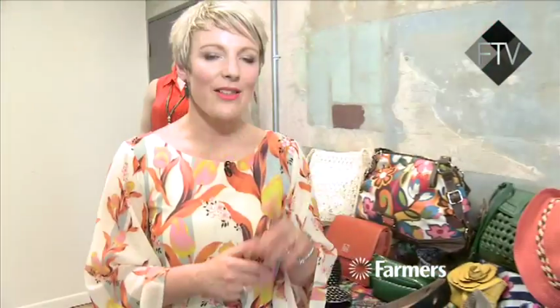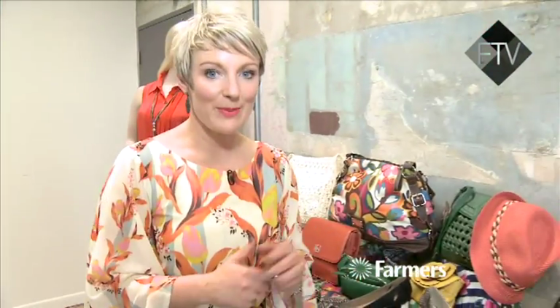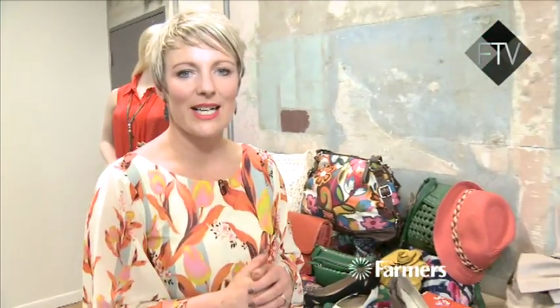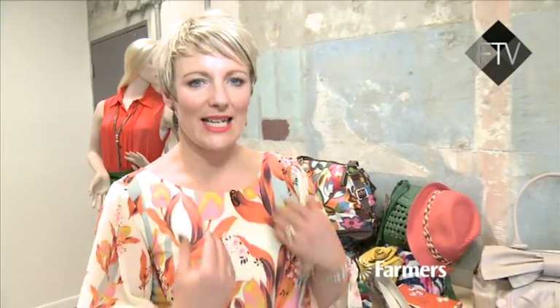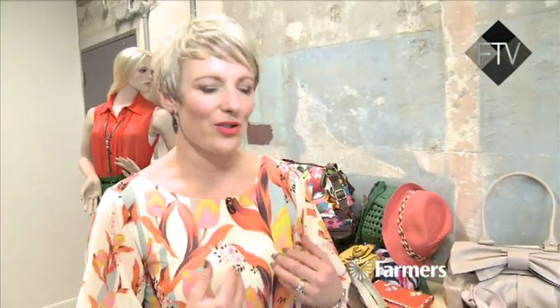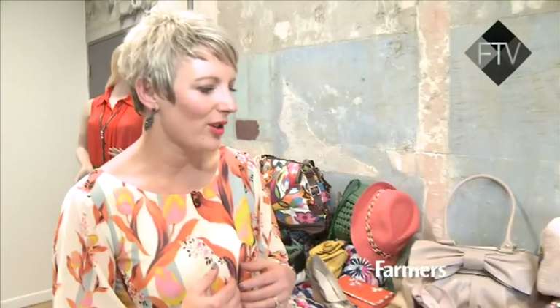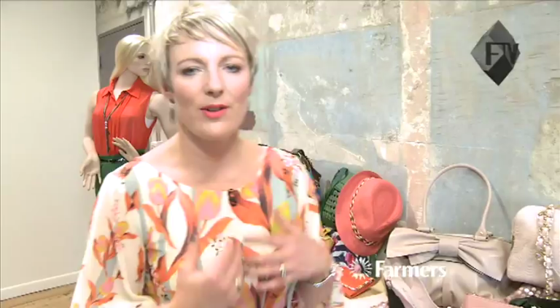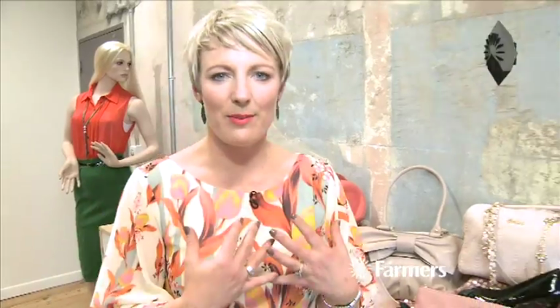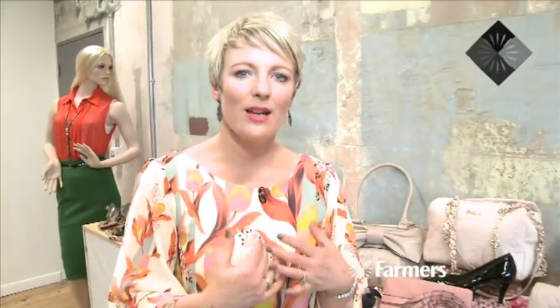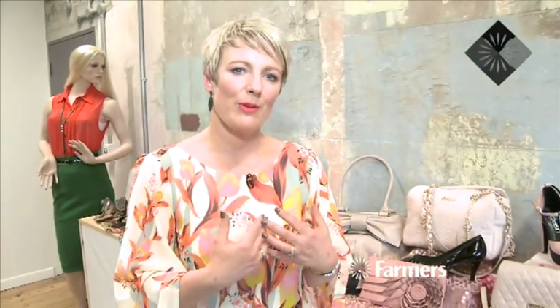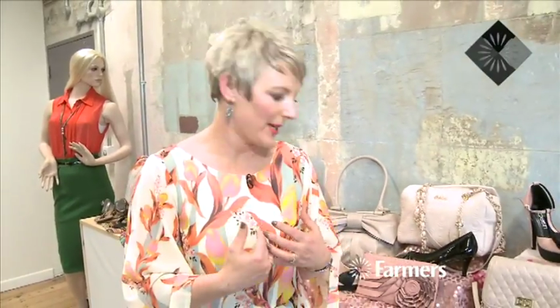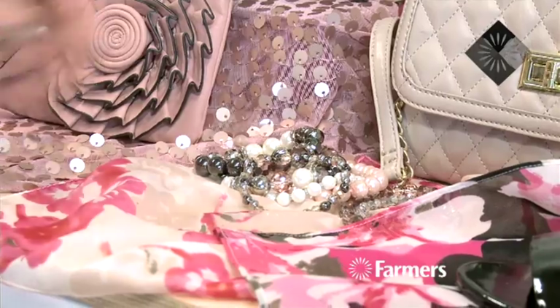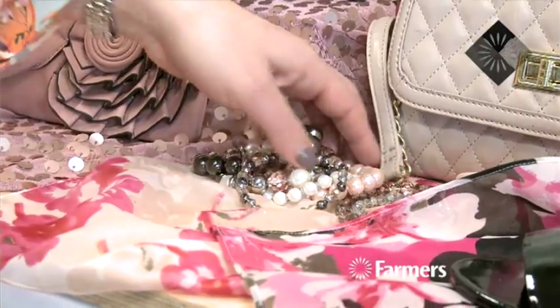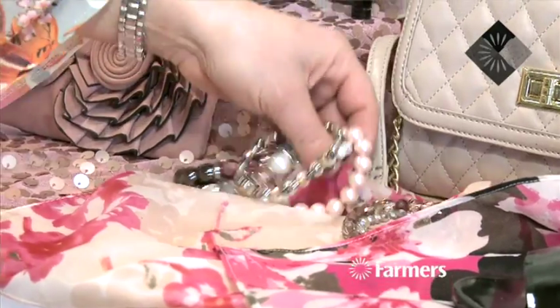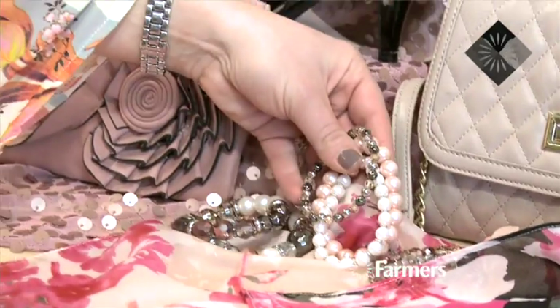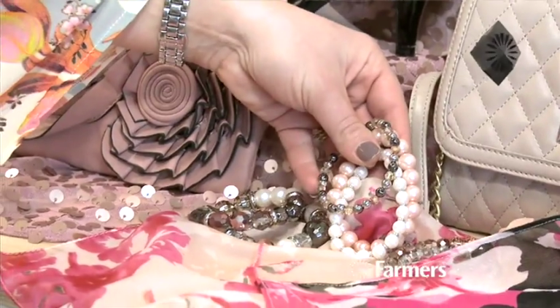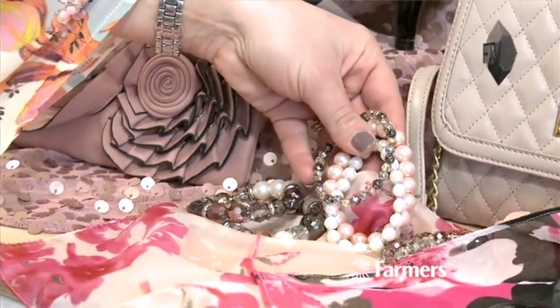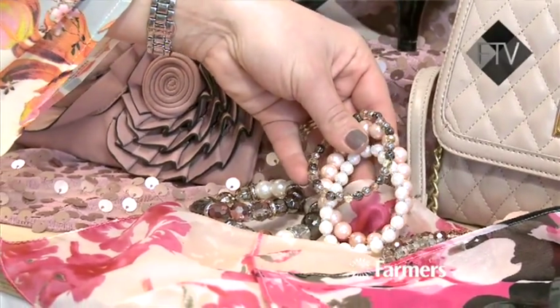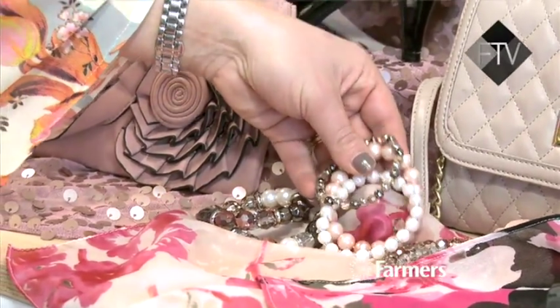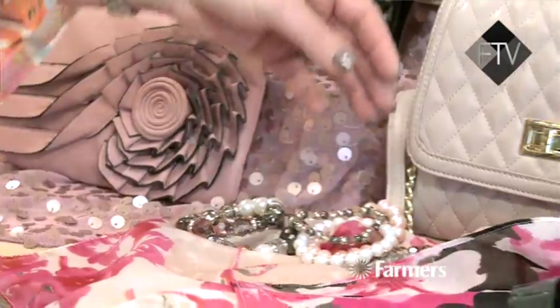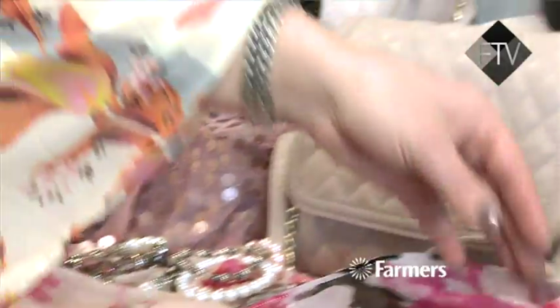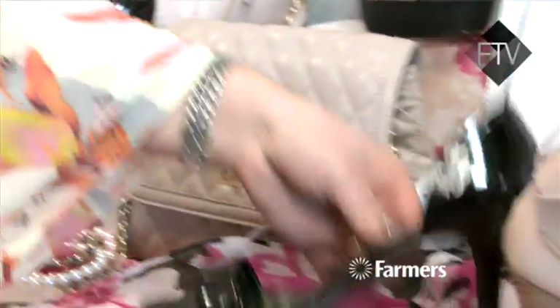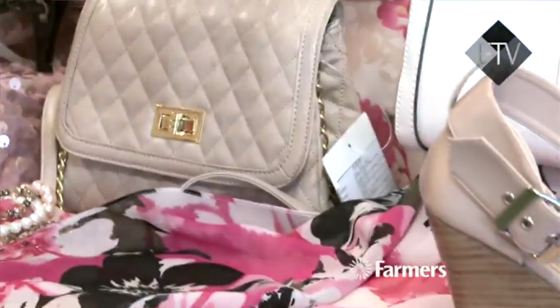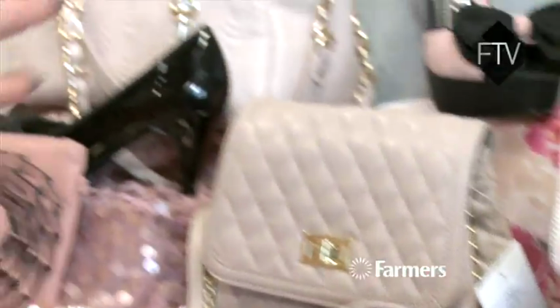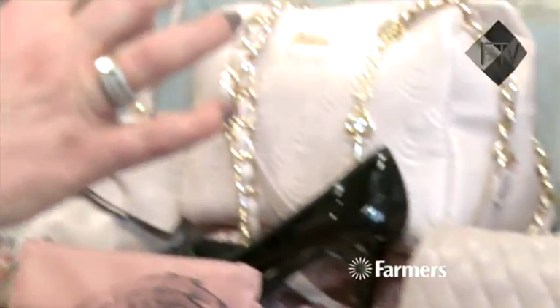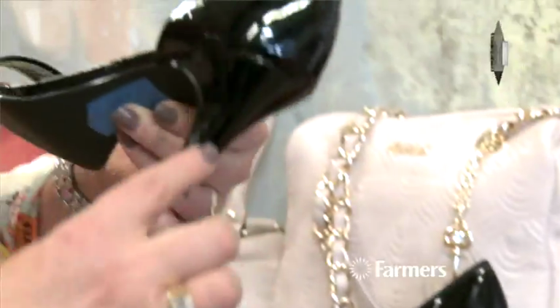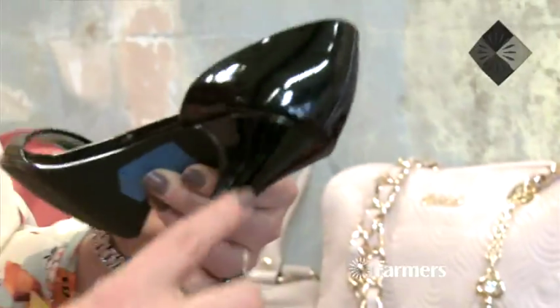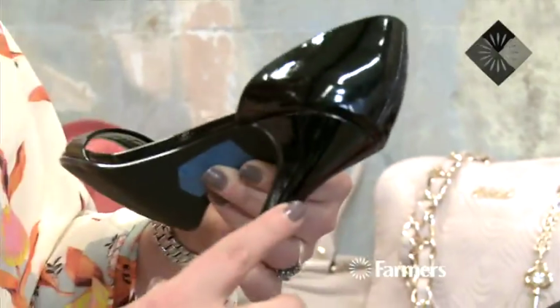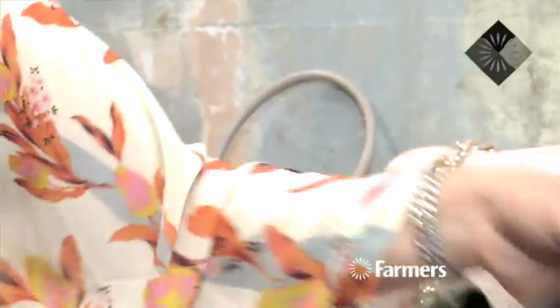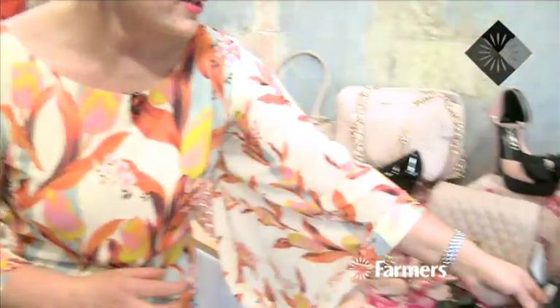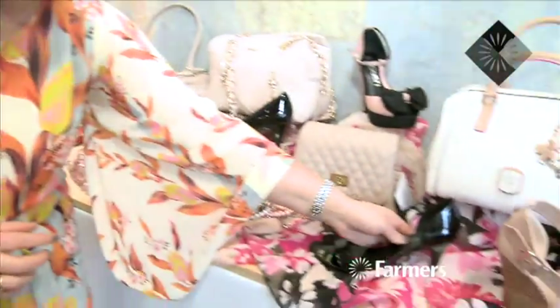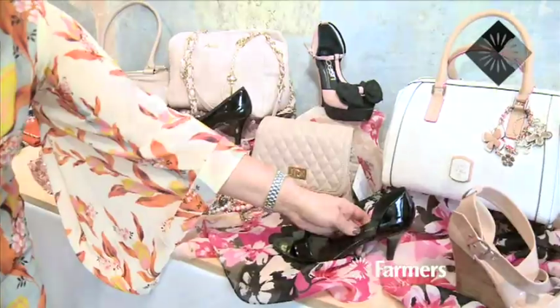Another really big trend is the ladylike trend — lots of very feminine, very pretty pieces. Pearls, you can't go too wrong with, and lots of crystals. There's lots of patent, so we're seeing a lot of patent shoes. The heels are coming down a little bit in height, which is nice.